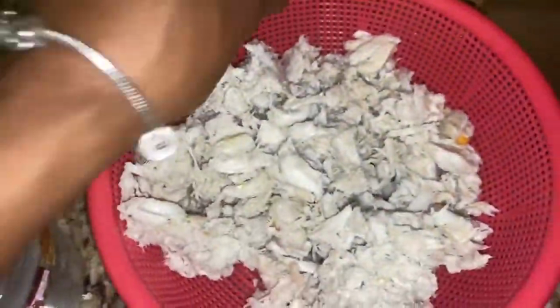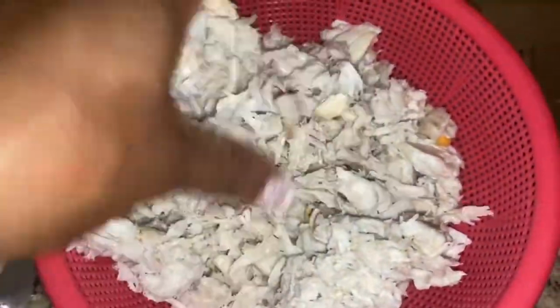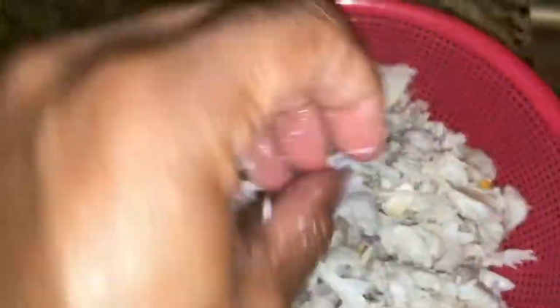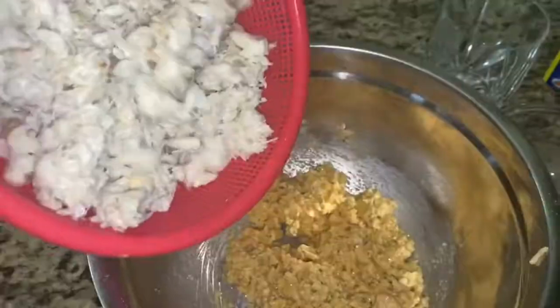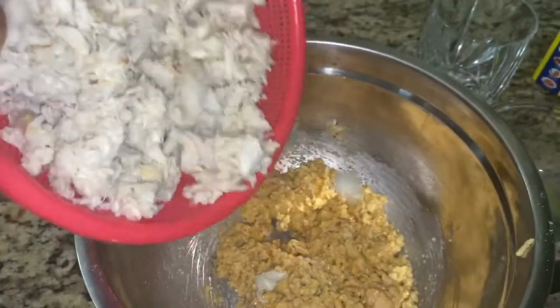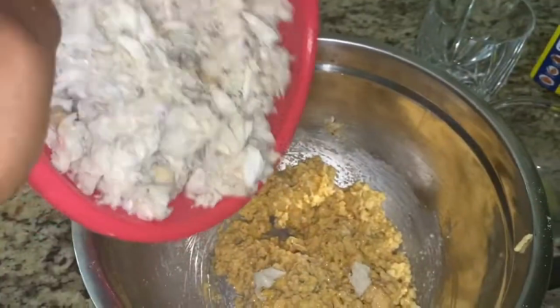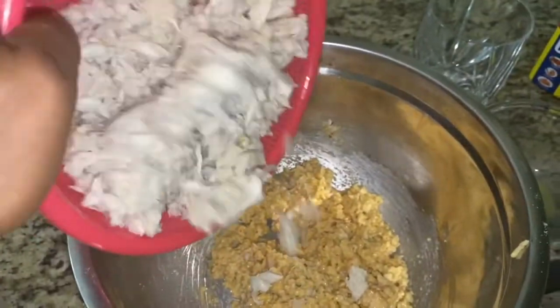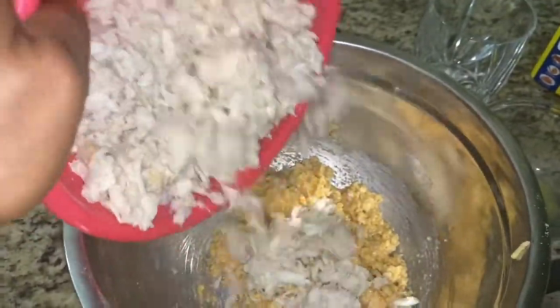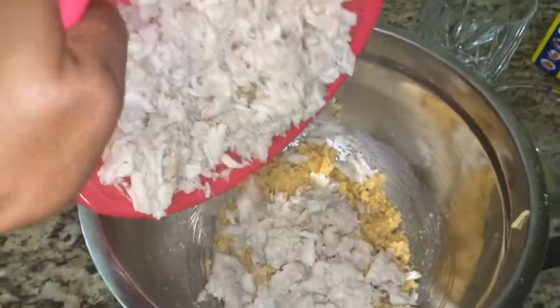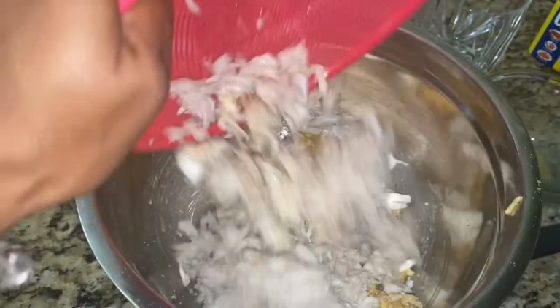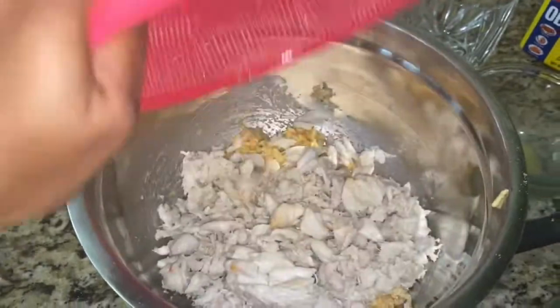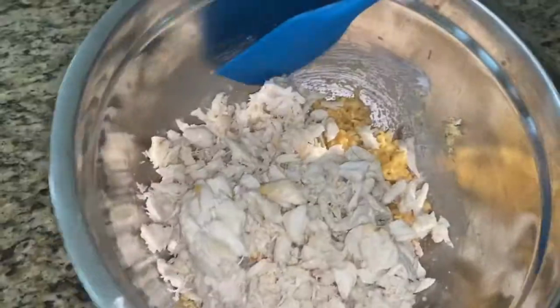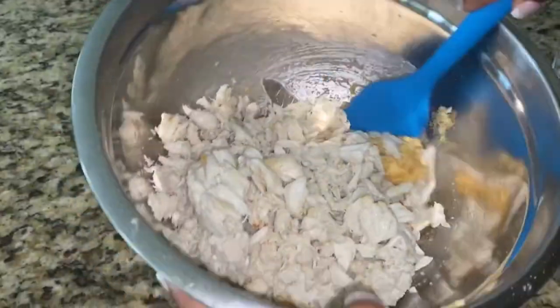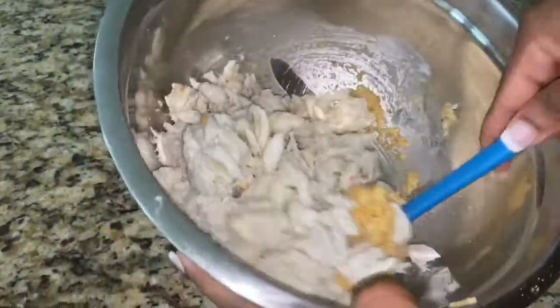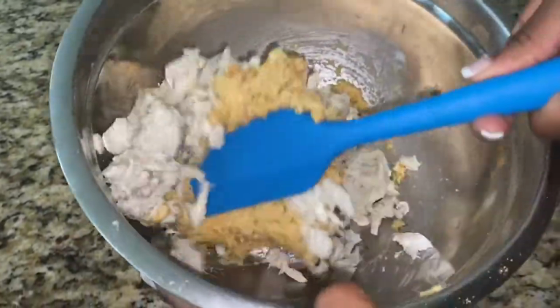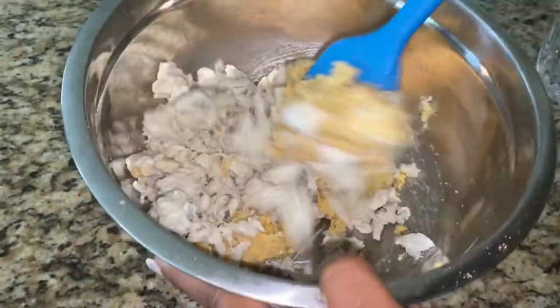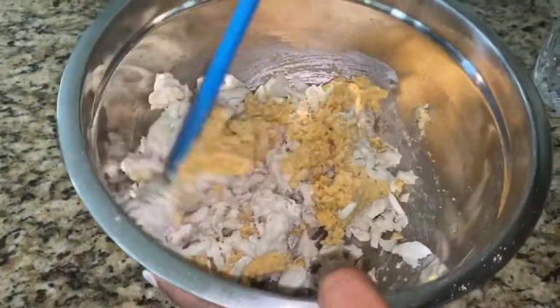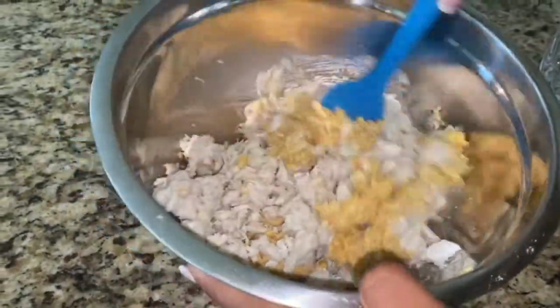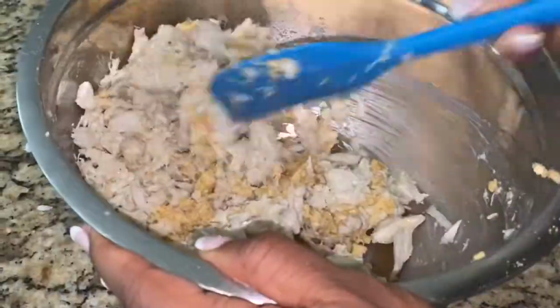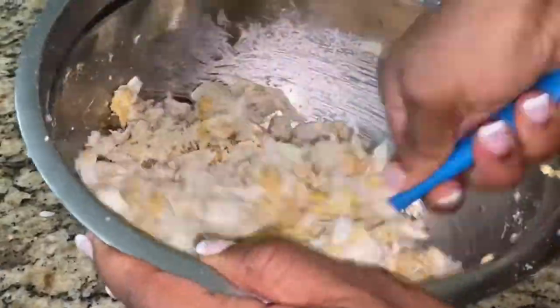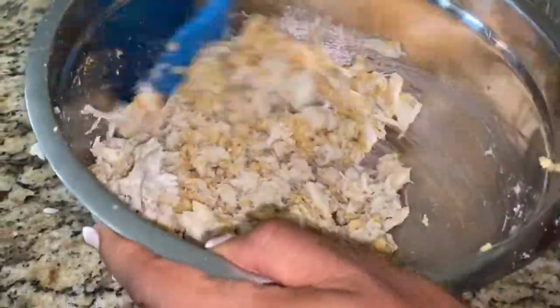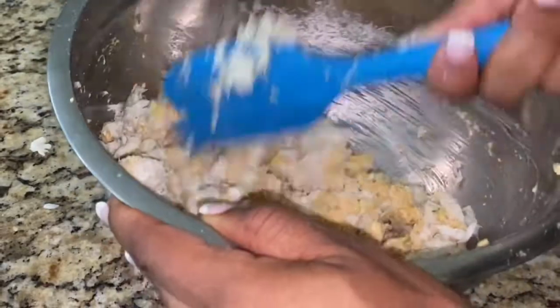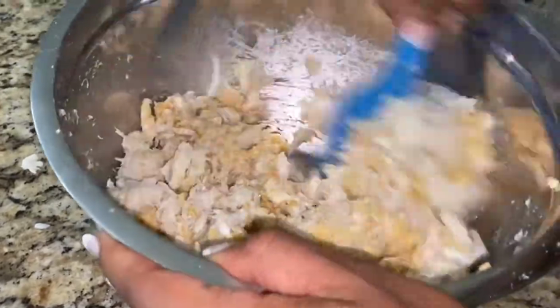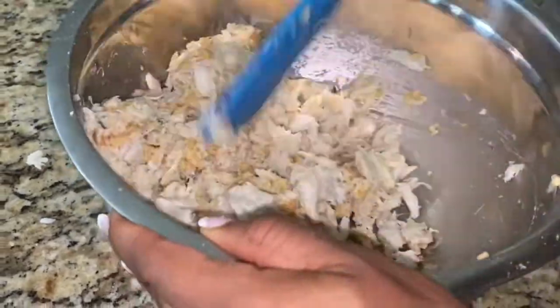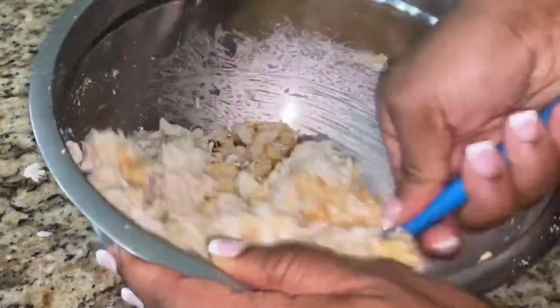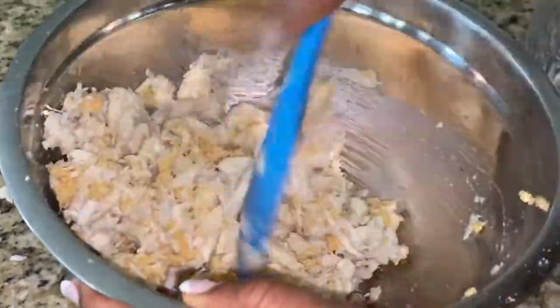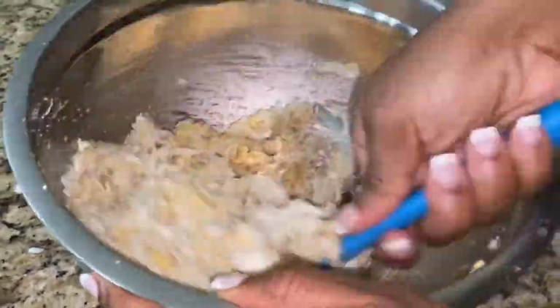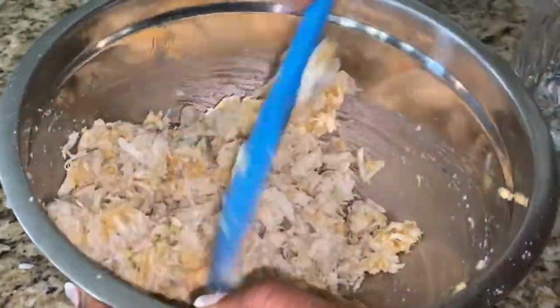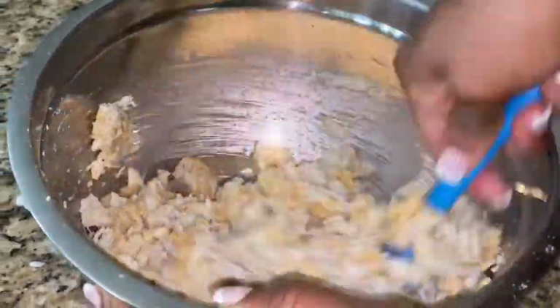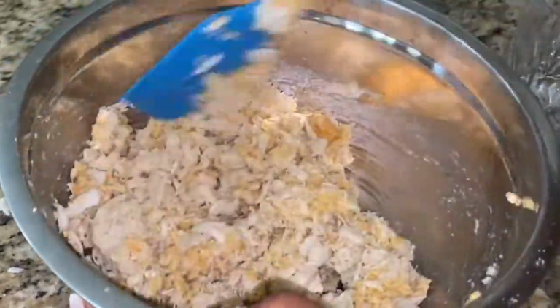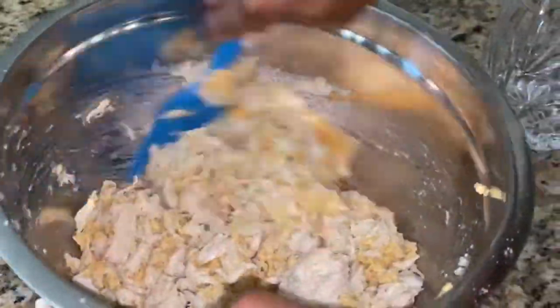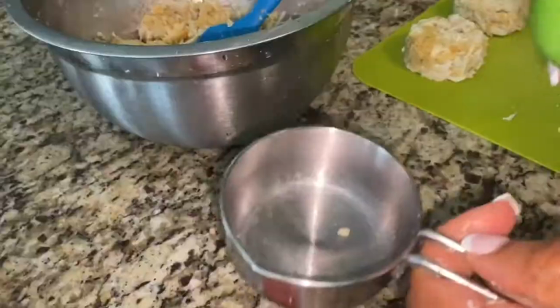Then go ahead and break down your lump crab — just make sure there are no shells inside. Go ahead and fold that in gently. You're not gonna mush it together too much because you still want to taste those lumps of crab.